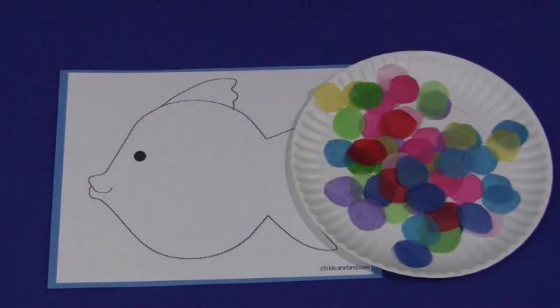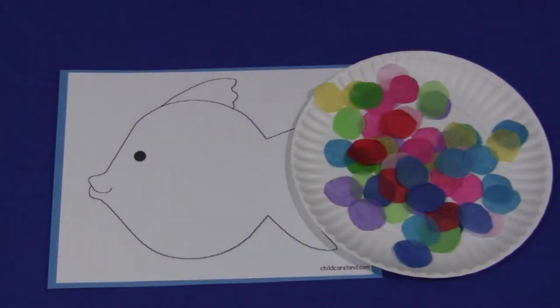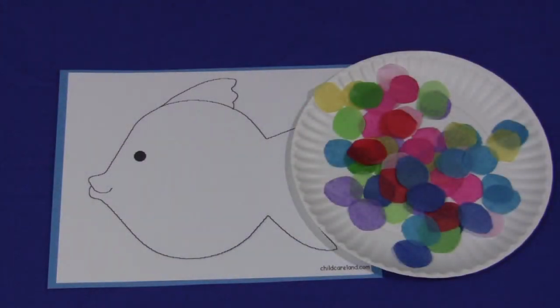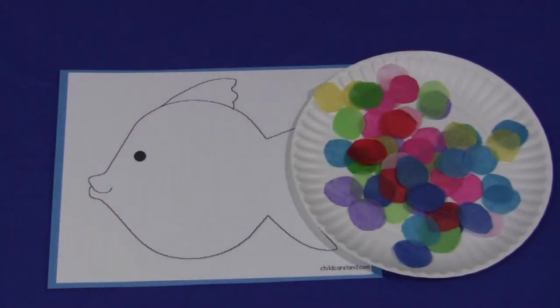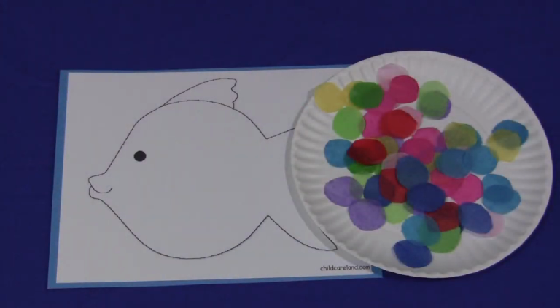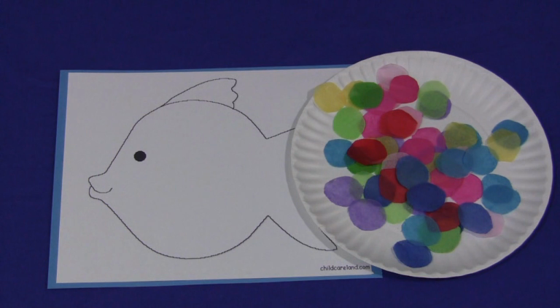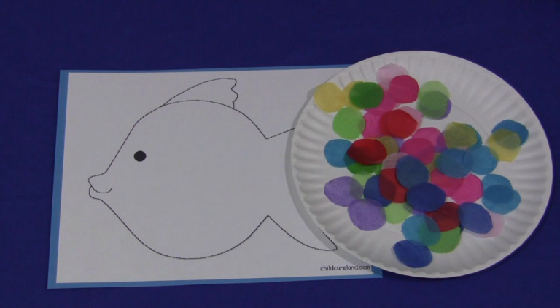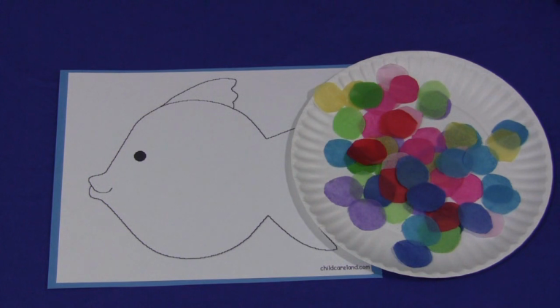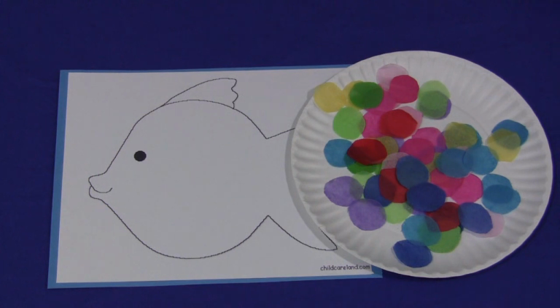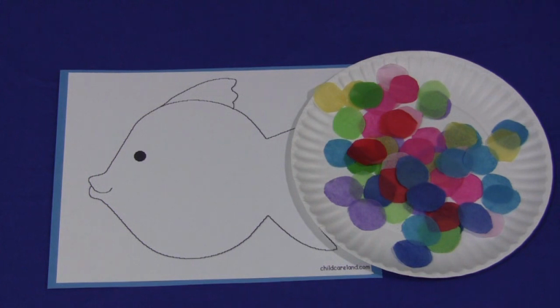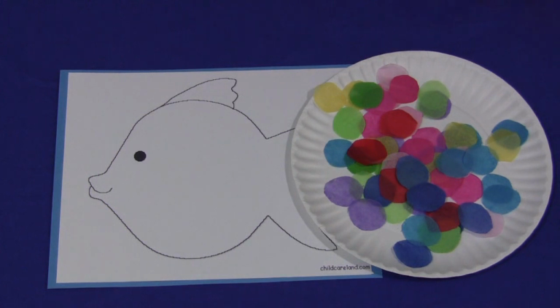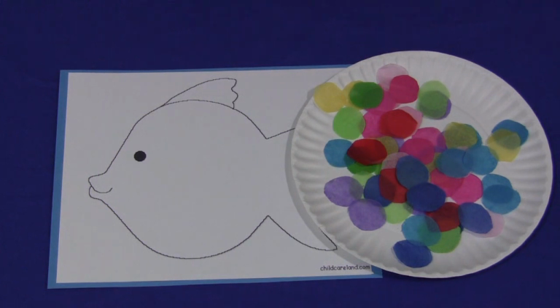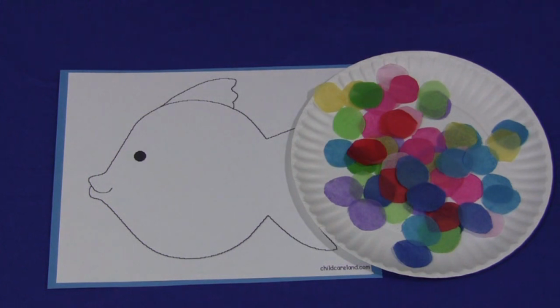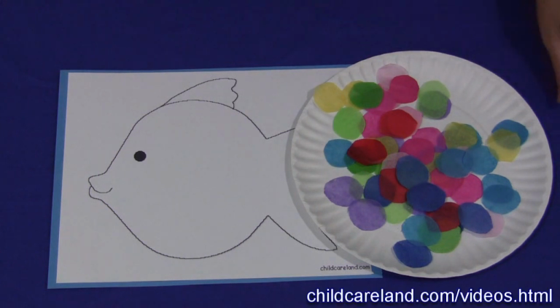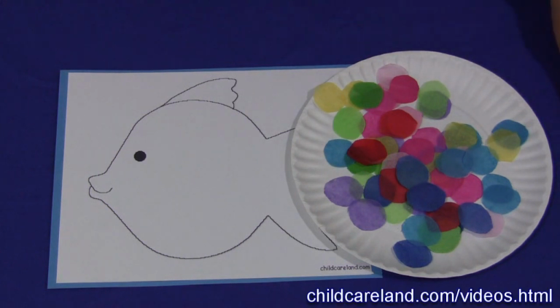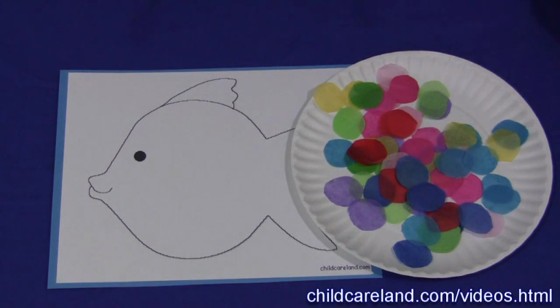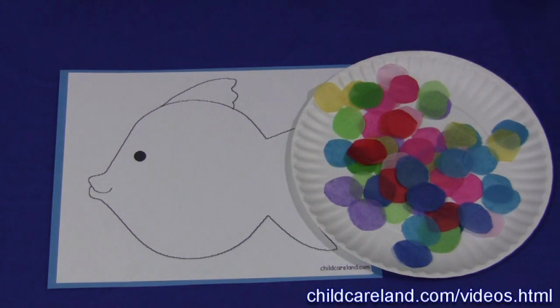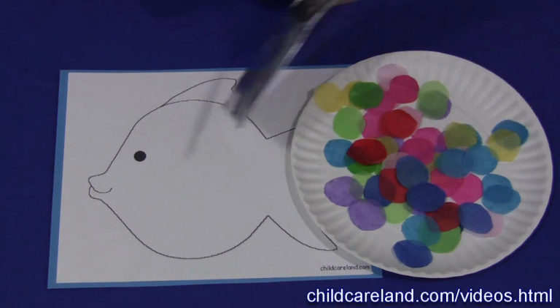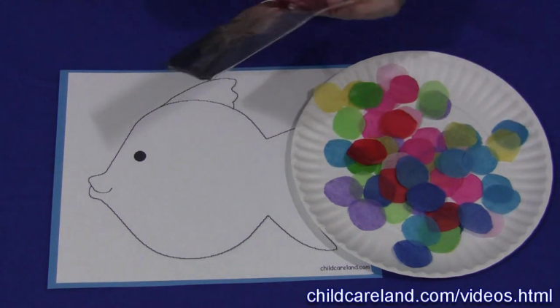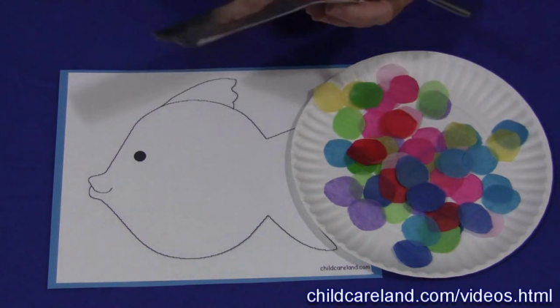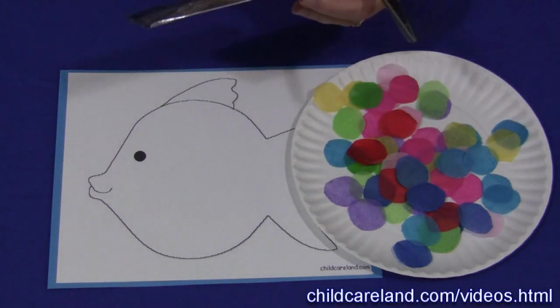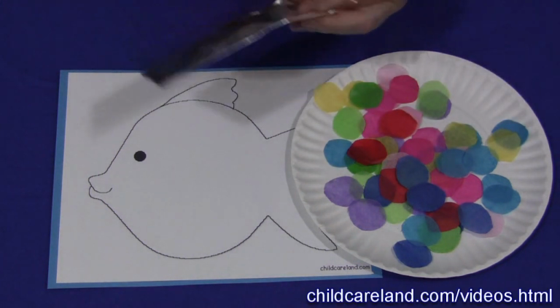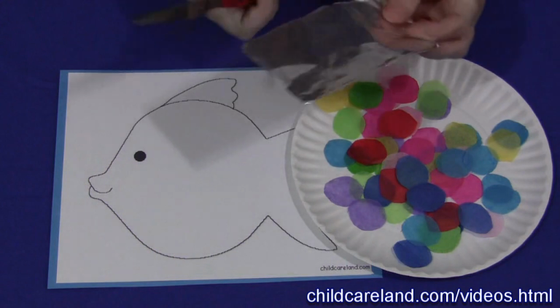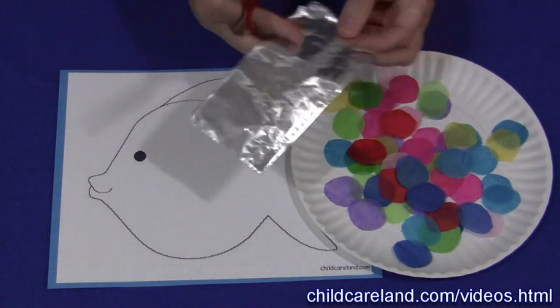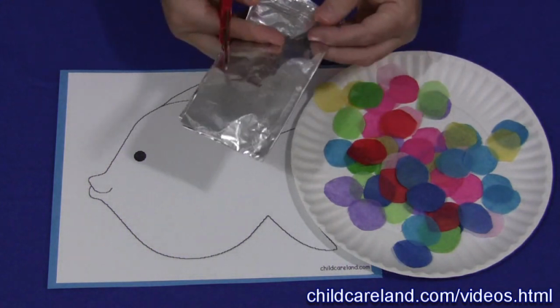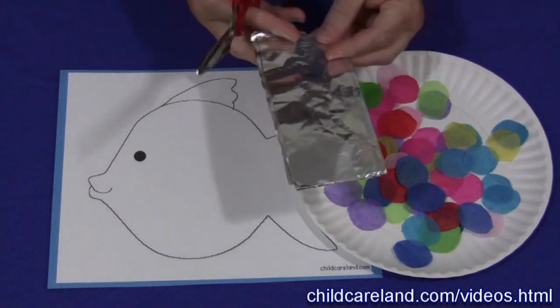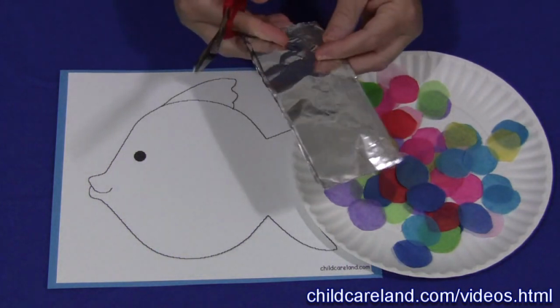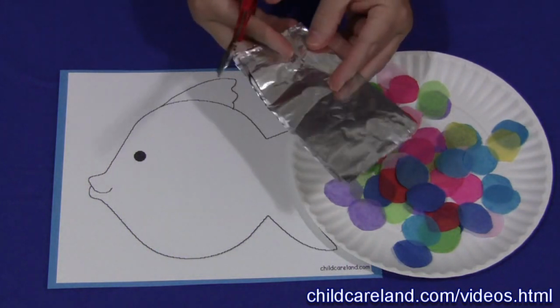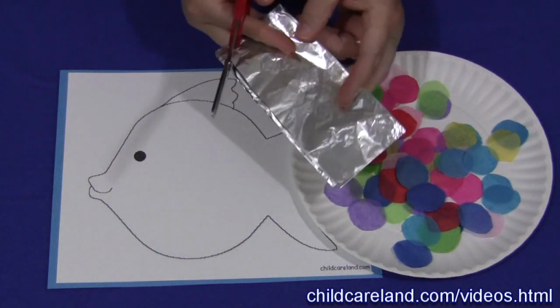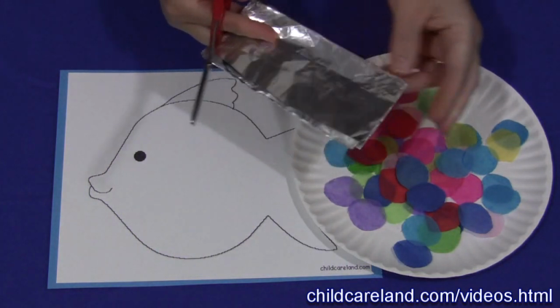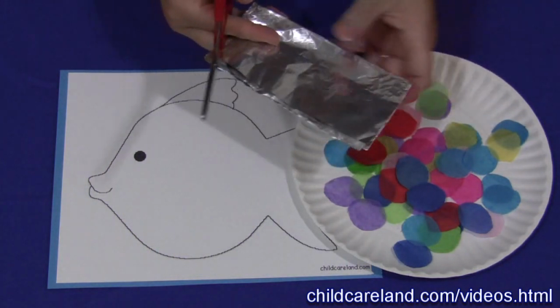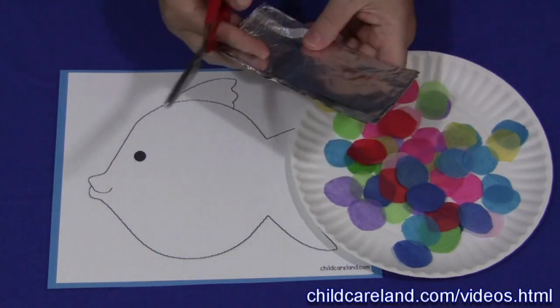Hi, I'm Shelley Lovett with ChildcareLand.com and today I'm going to share with you a rainbow fish project that we do during our fish theme, and it goes along well with the book Rainbow Fish.